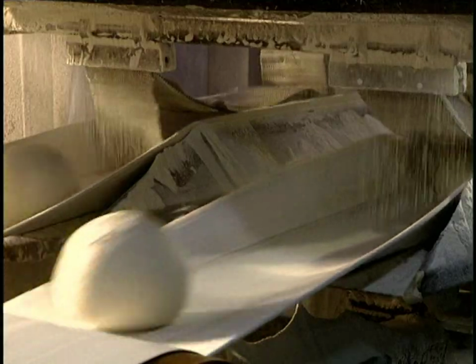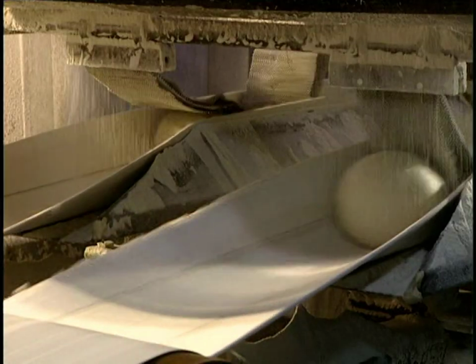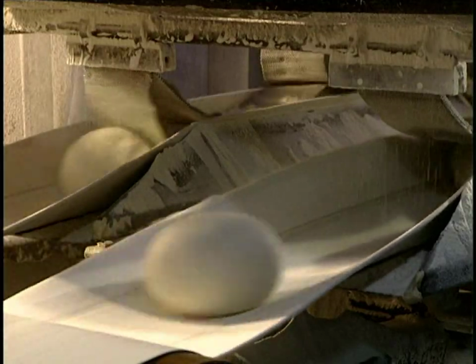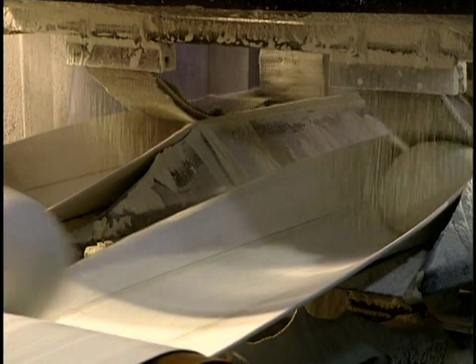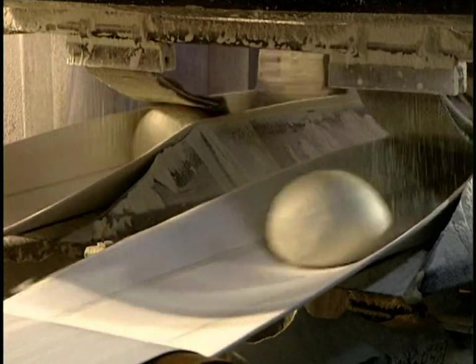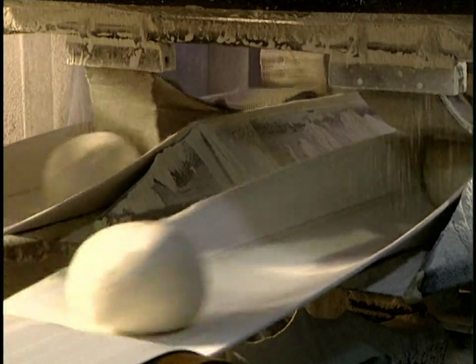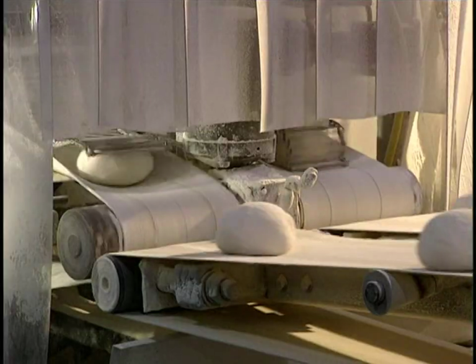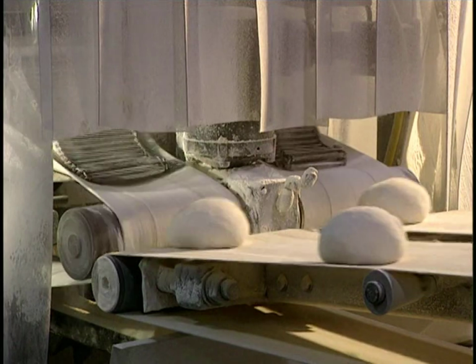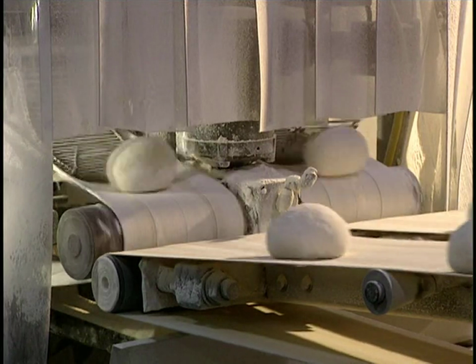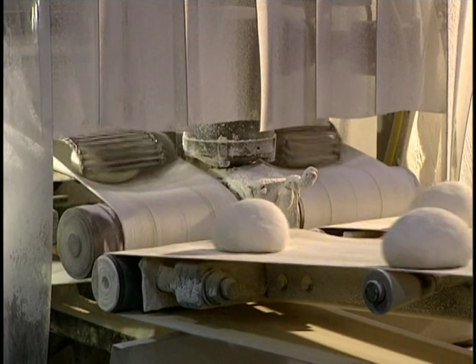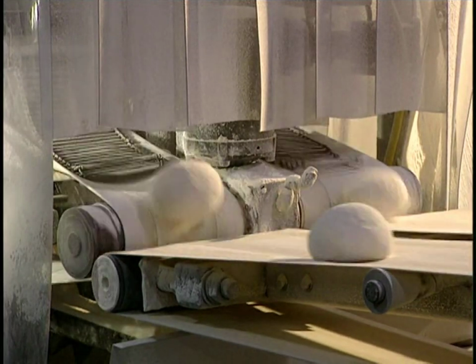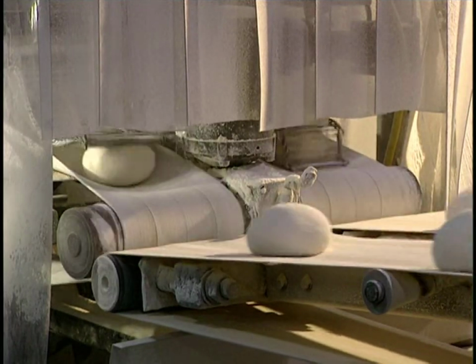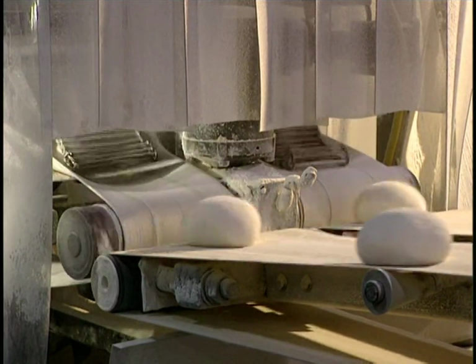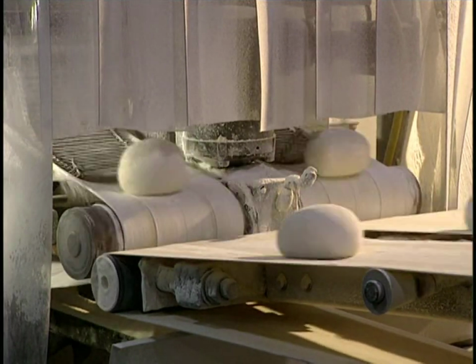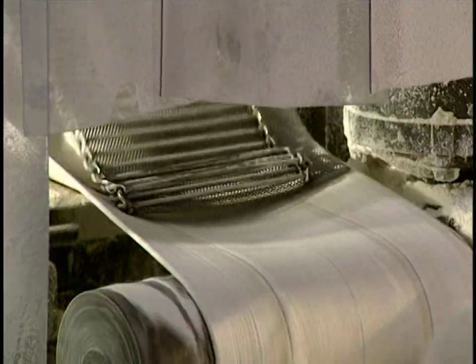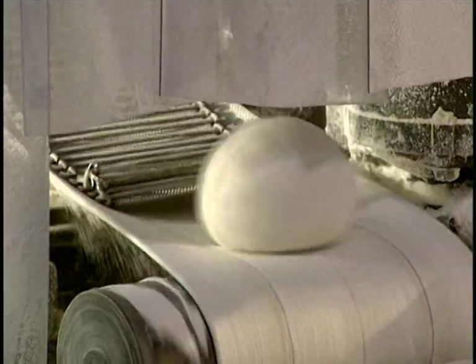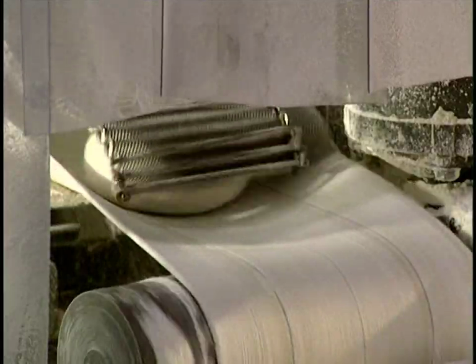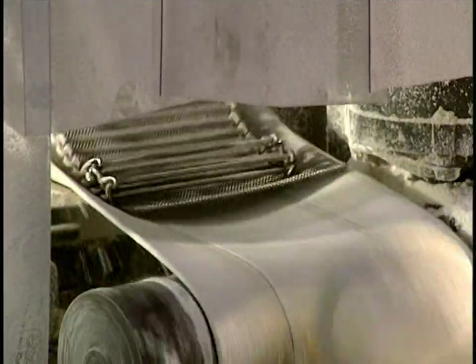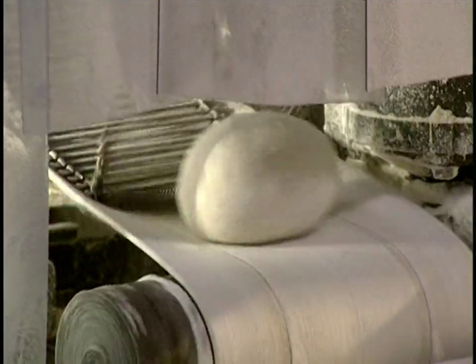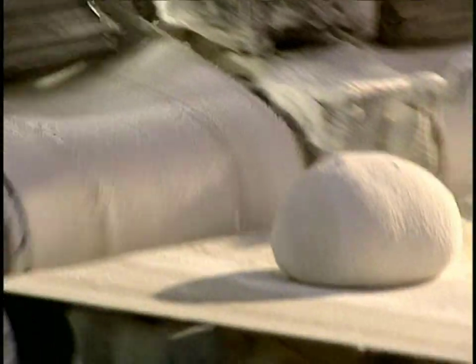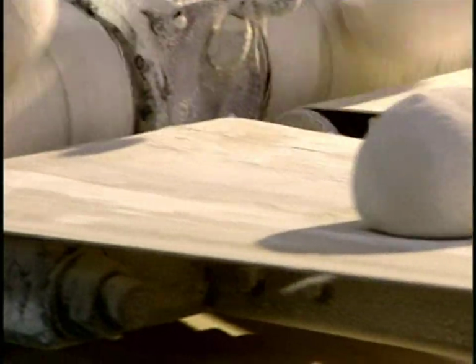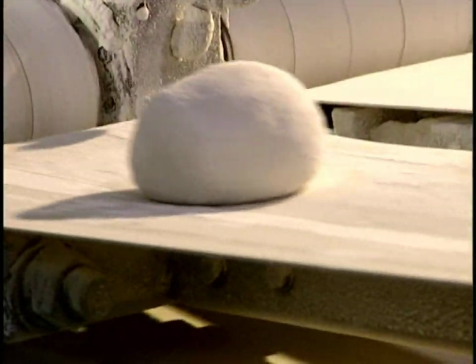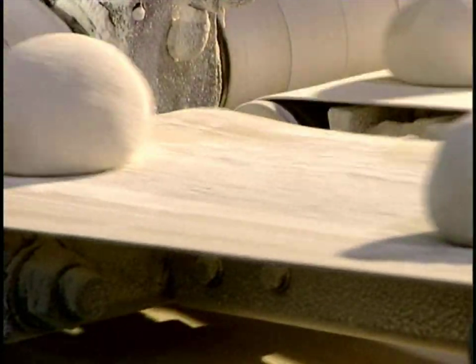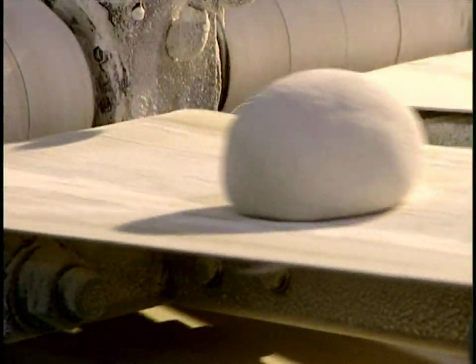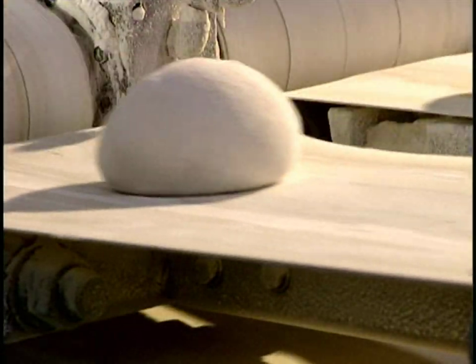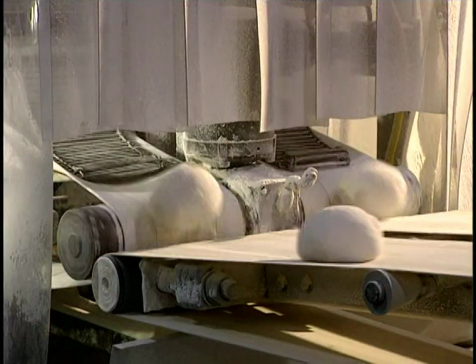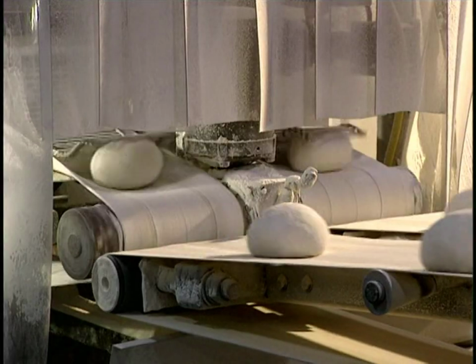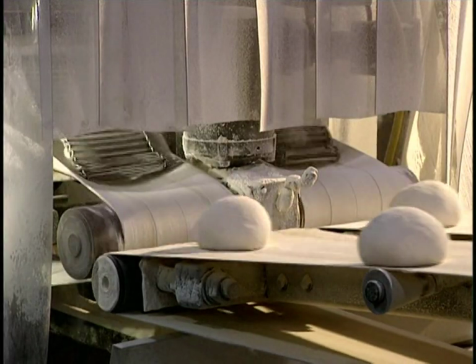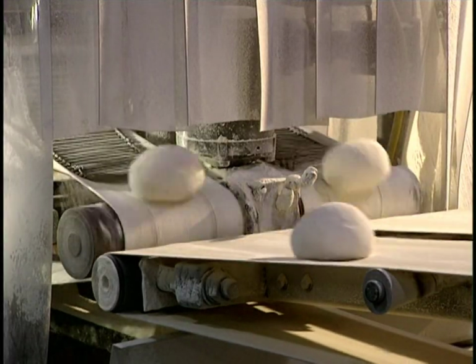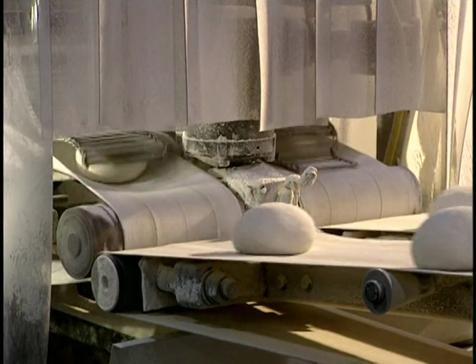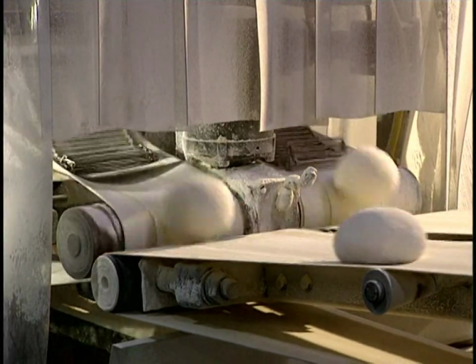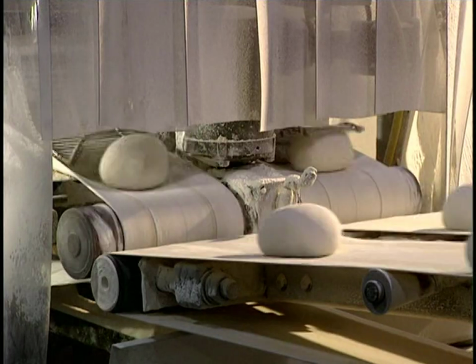The dough balls are floured to prevent them from sticking during transport and when they're molded. The balls of dough leave the divider and go to the molder. During transport, the dough can rest, allowing the yeast to act.